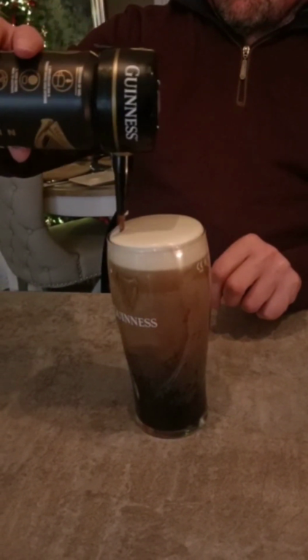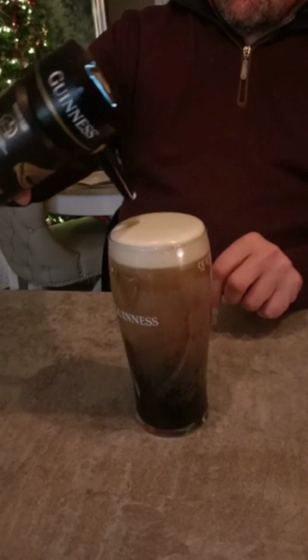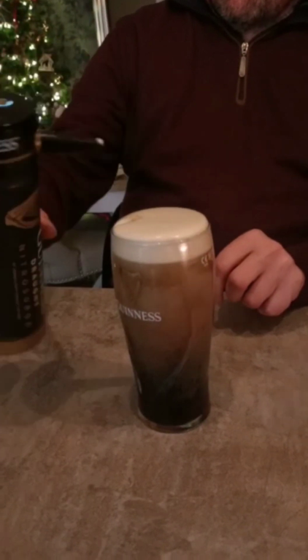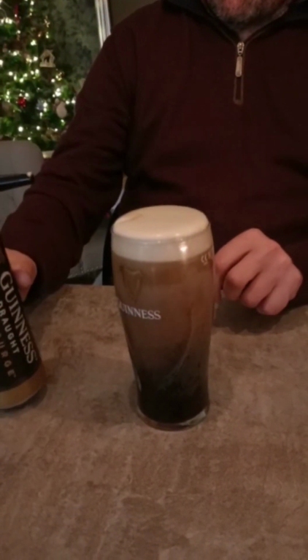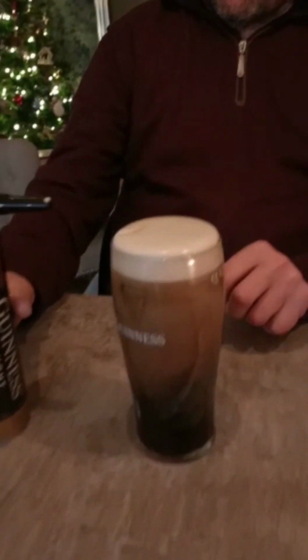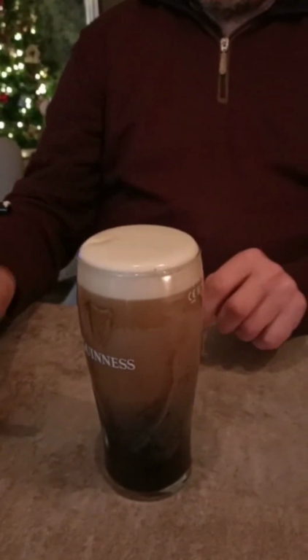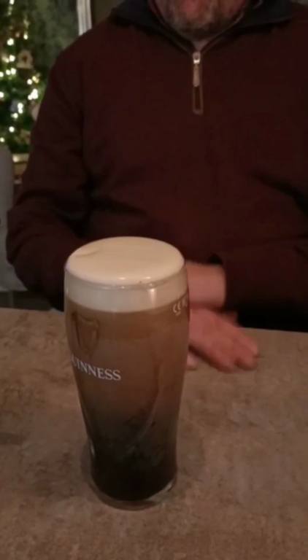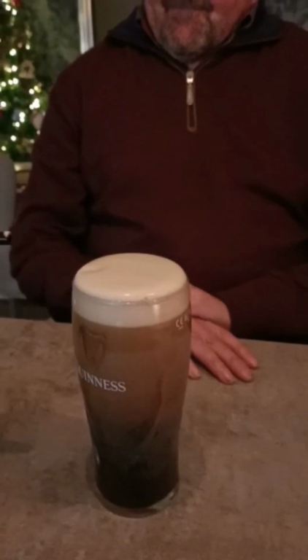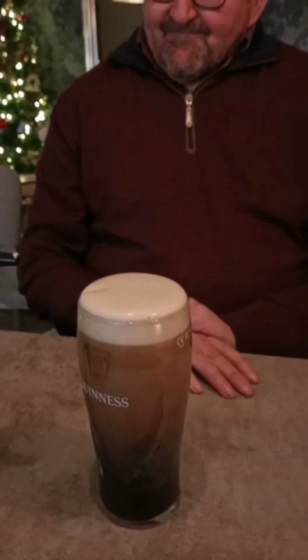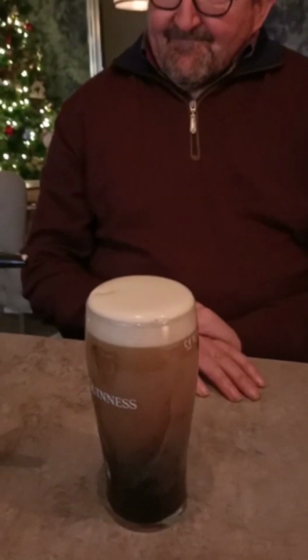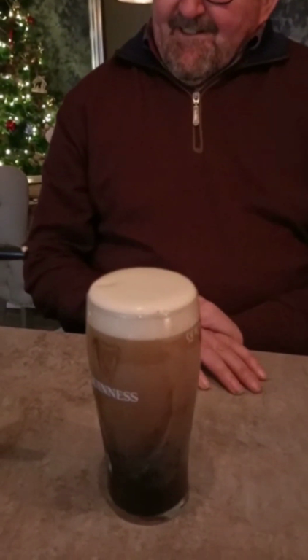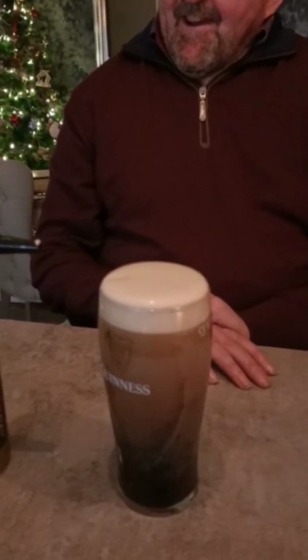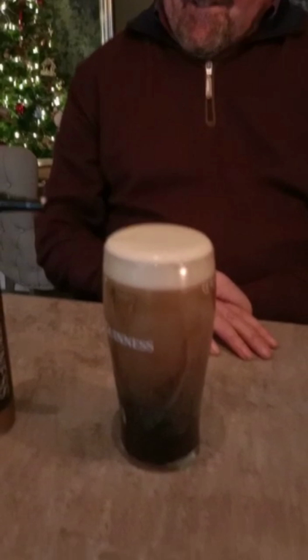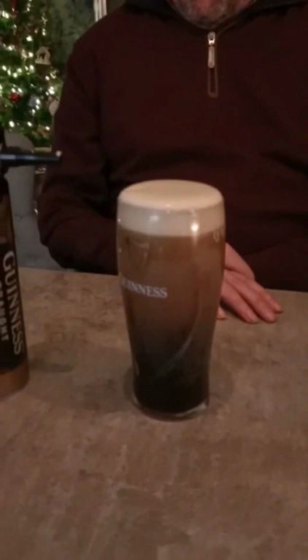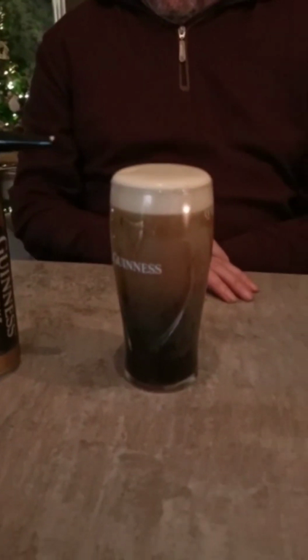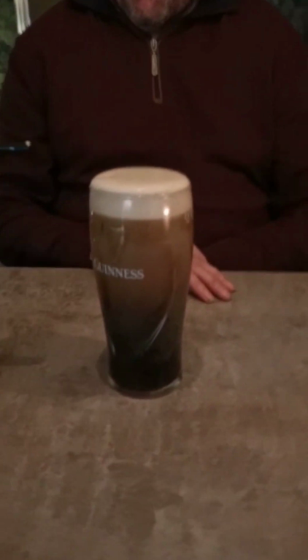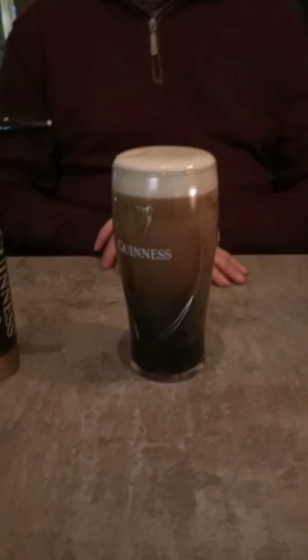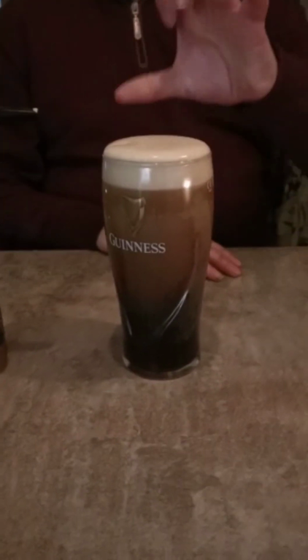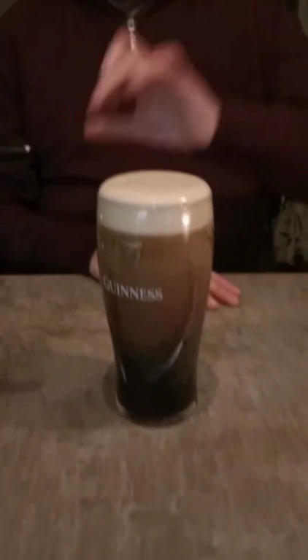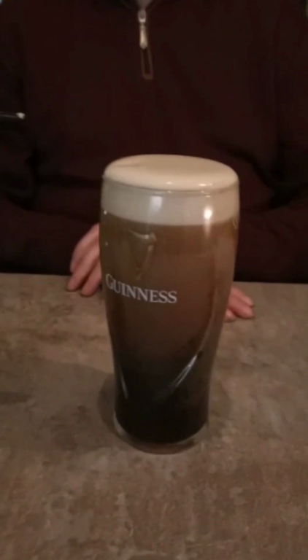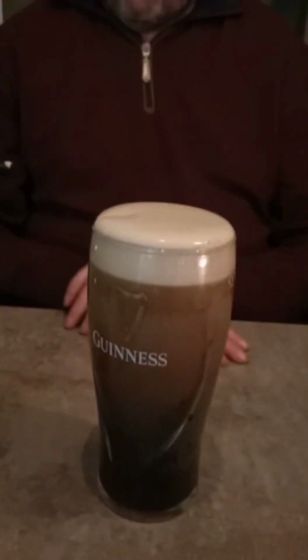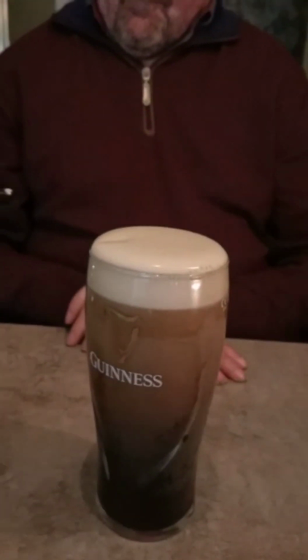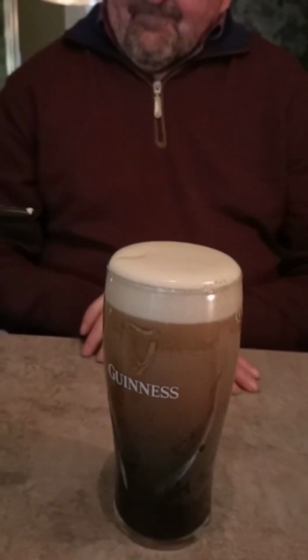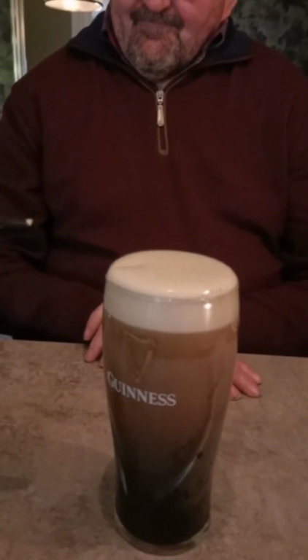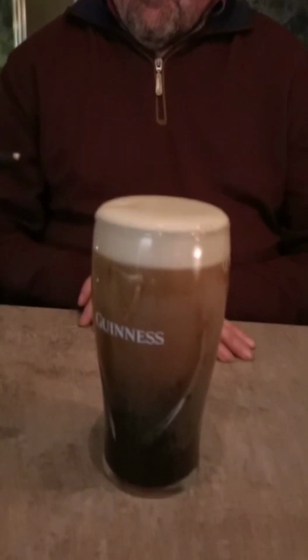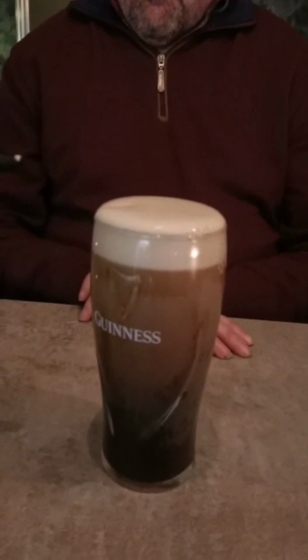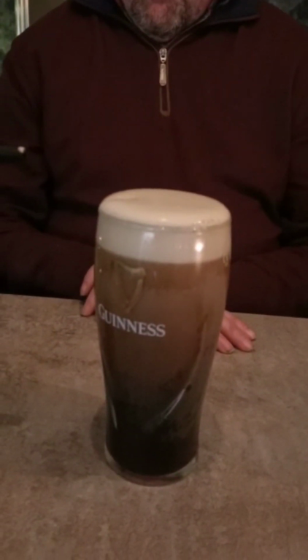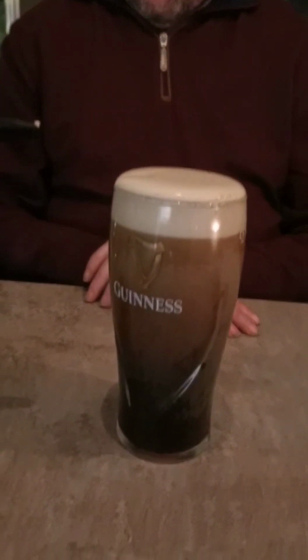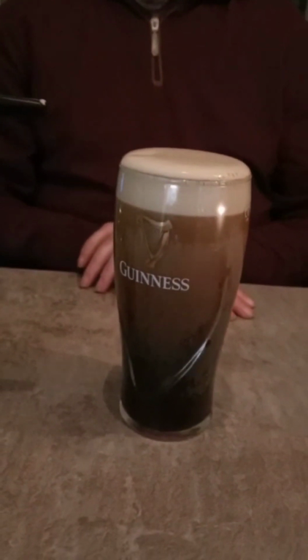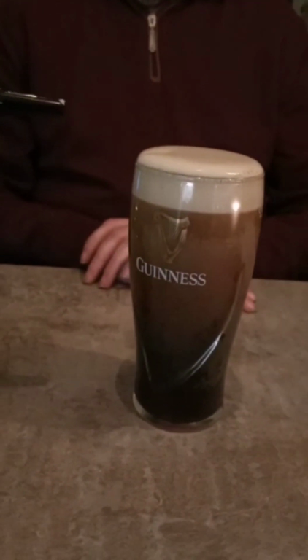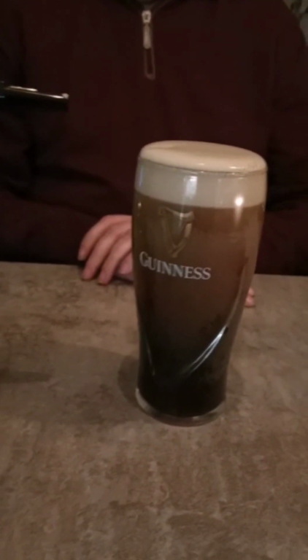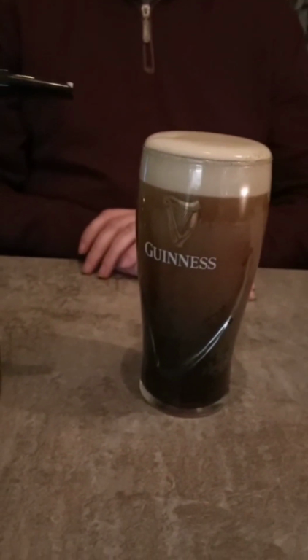Perfect. Oh, look at that. You're going to do a wee shamrock on the top? Well, I'm not that too good. And look at that — no bubbles. Very nice indeed. You'll have to practice the shamrock now, that'll be the next scene.